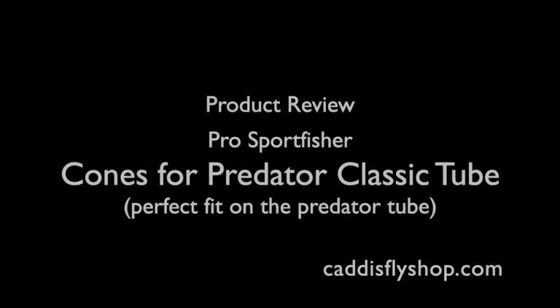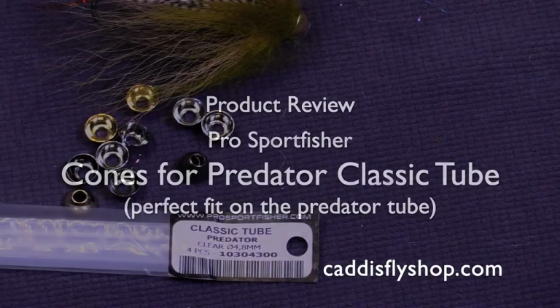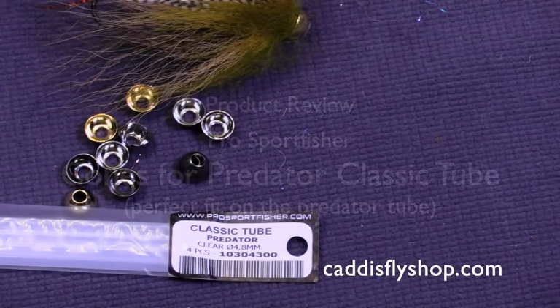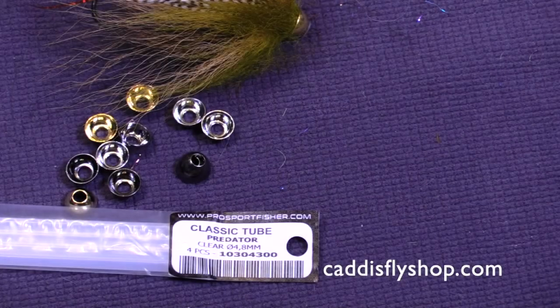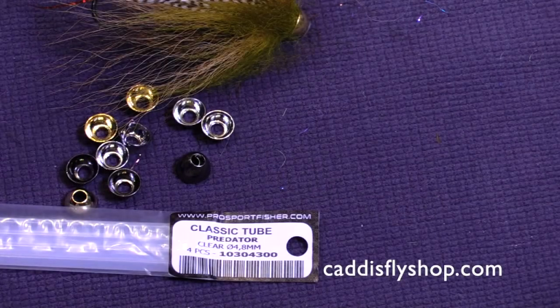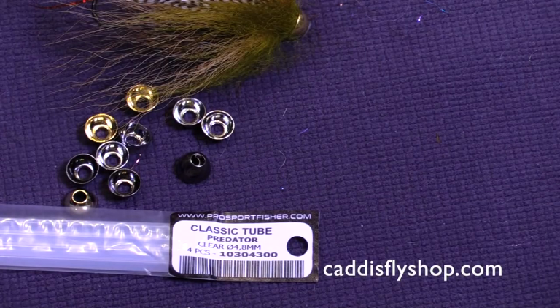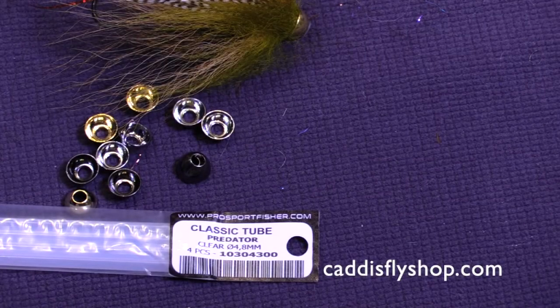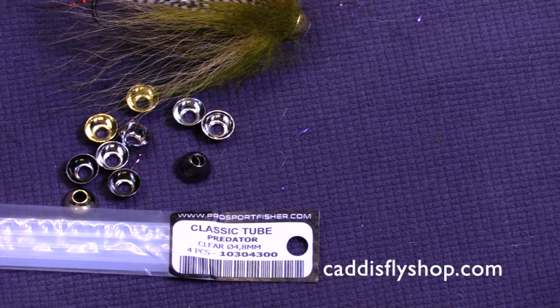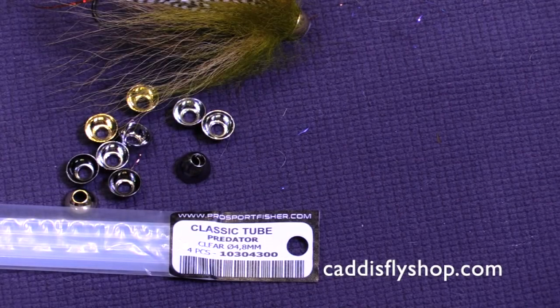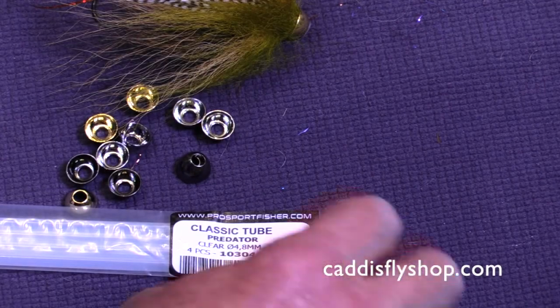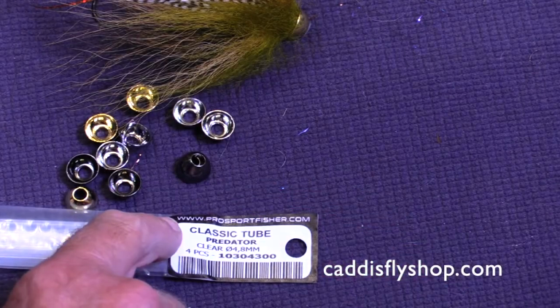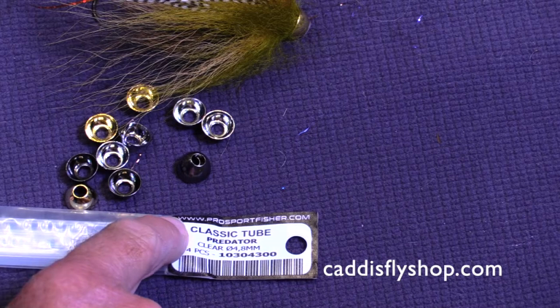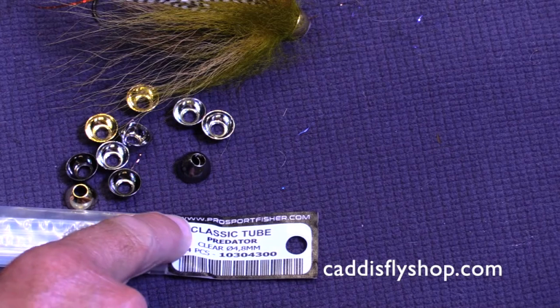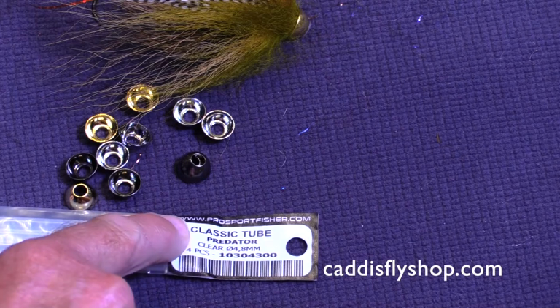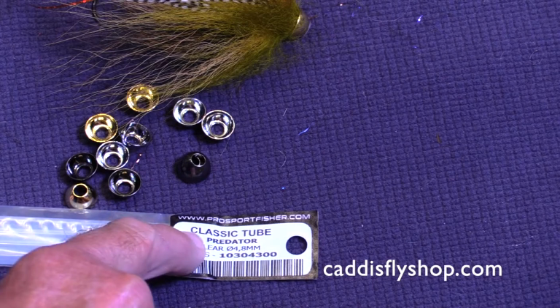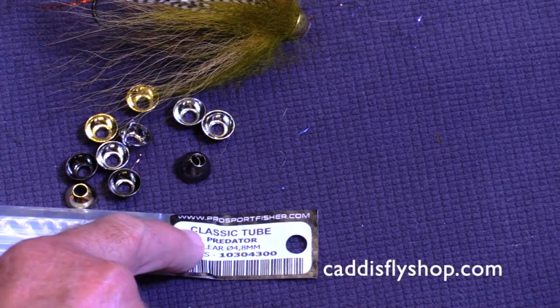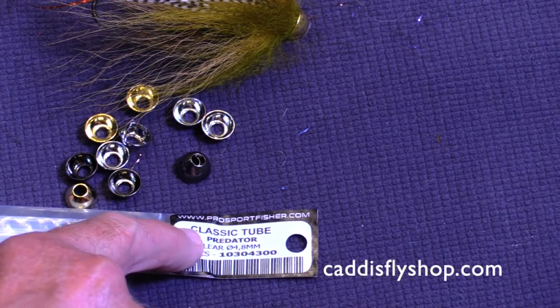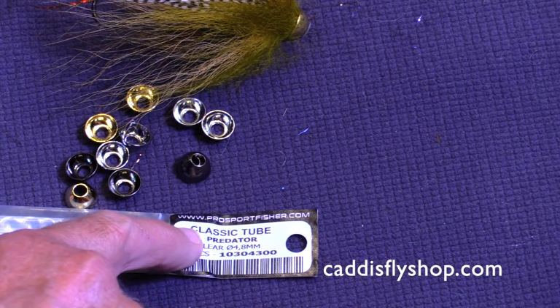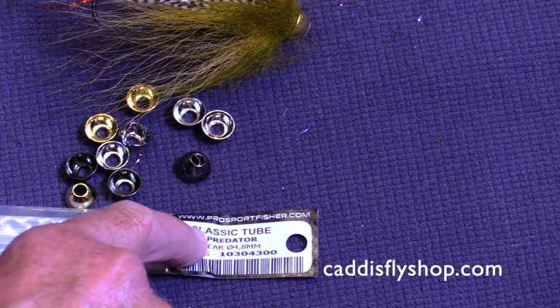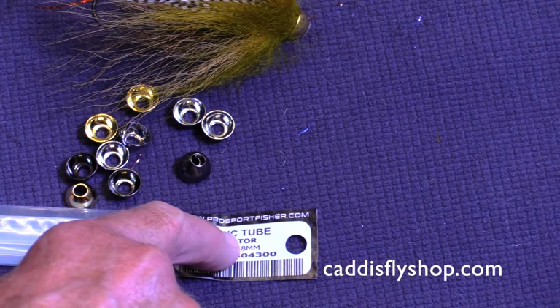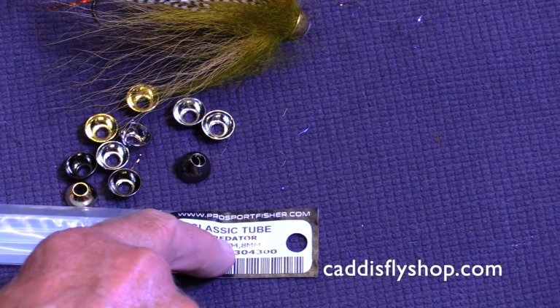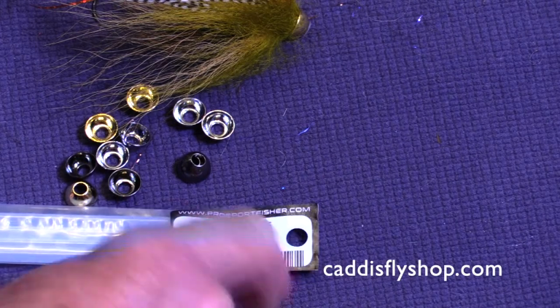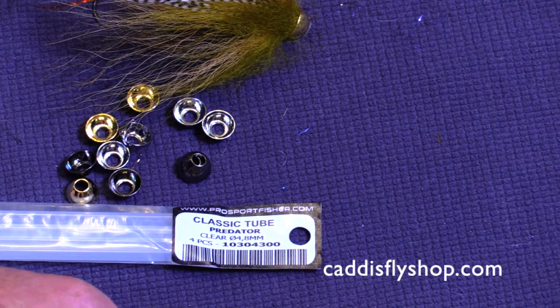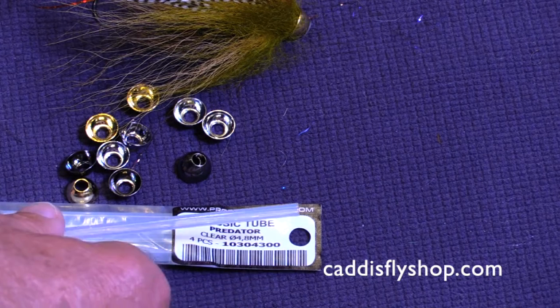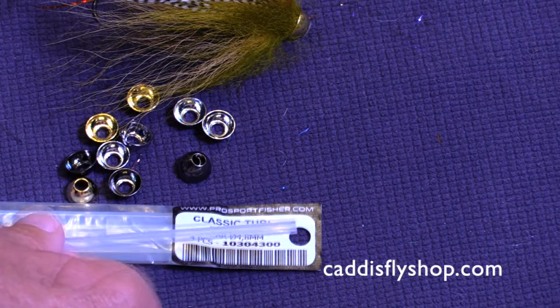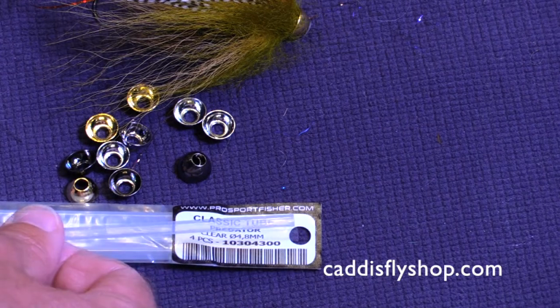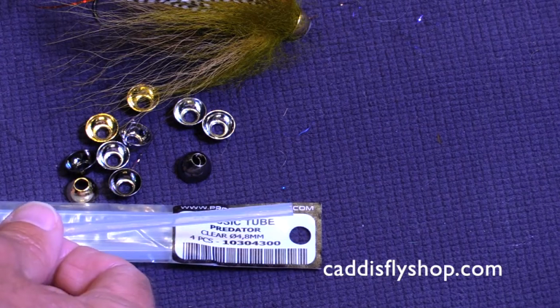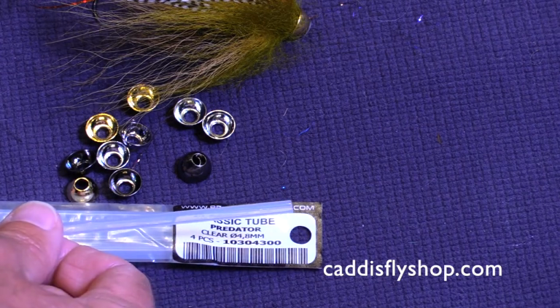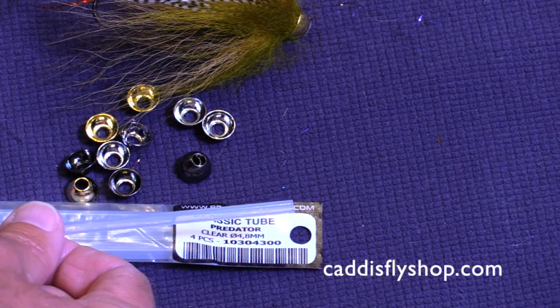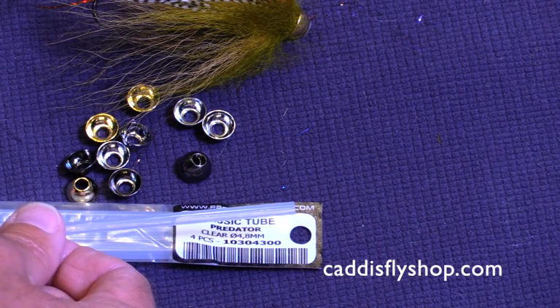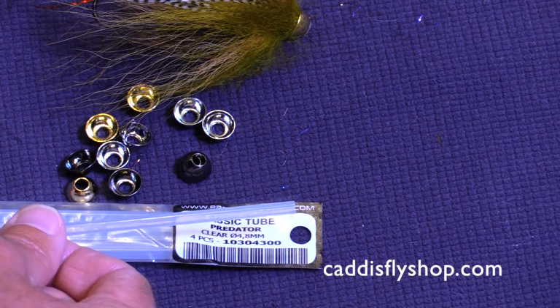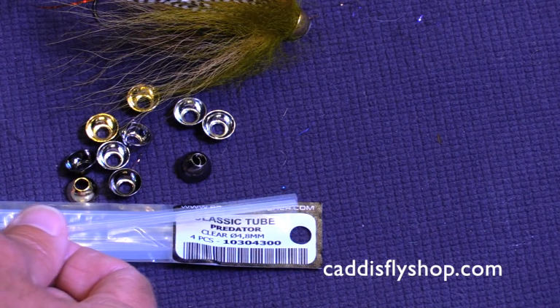I would like to give you a brief introduction to a new product. You may already be familiar with the Pro Sportfisher classic tube in the Predator size, 4.8 millimeter tubing.